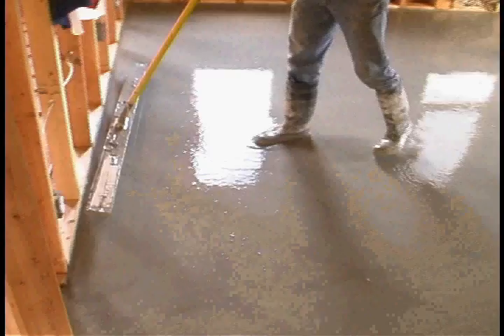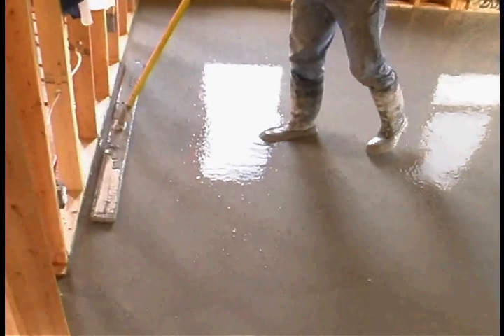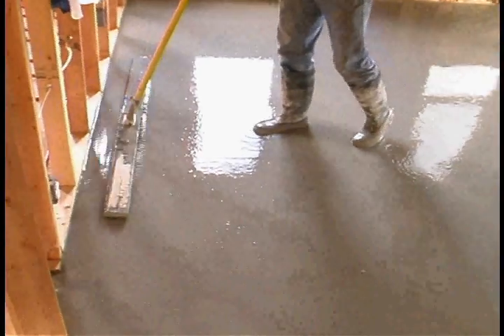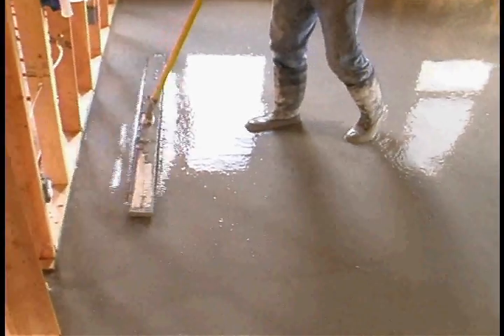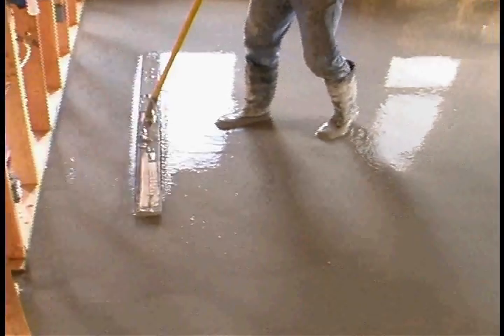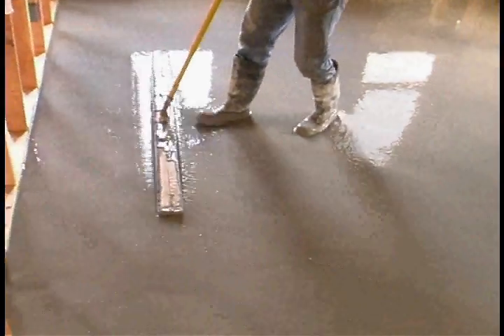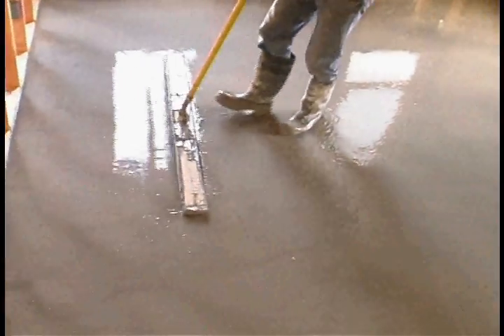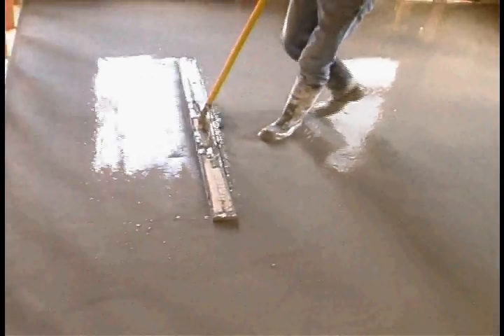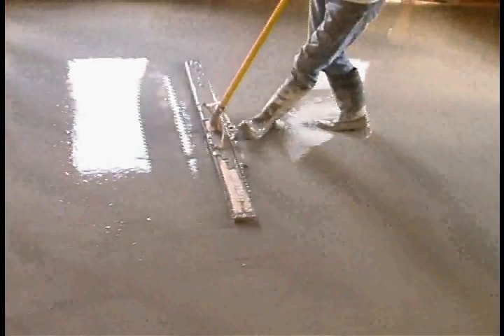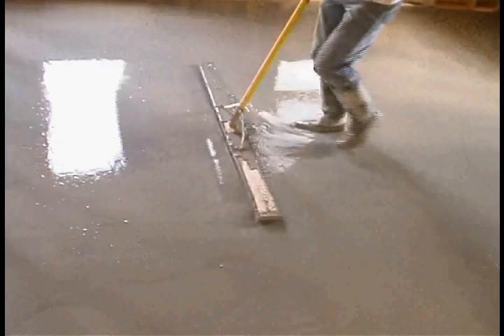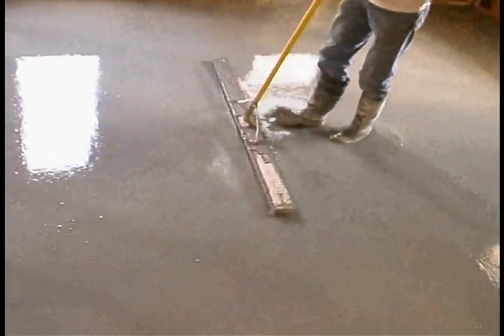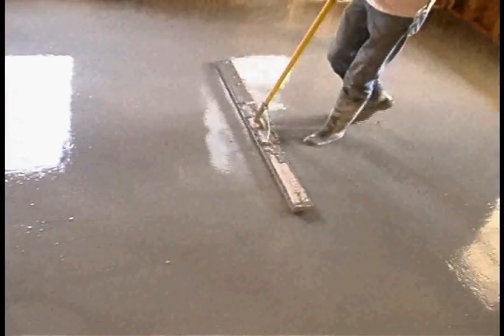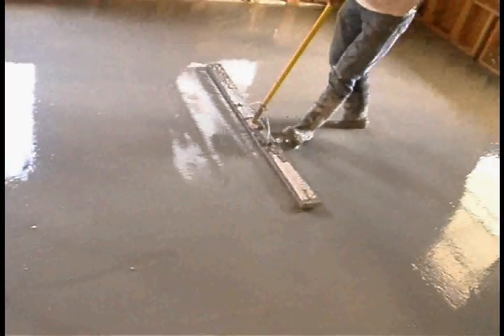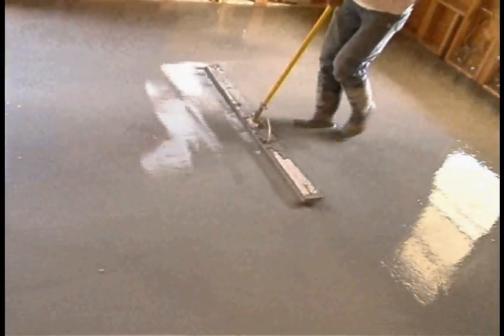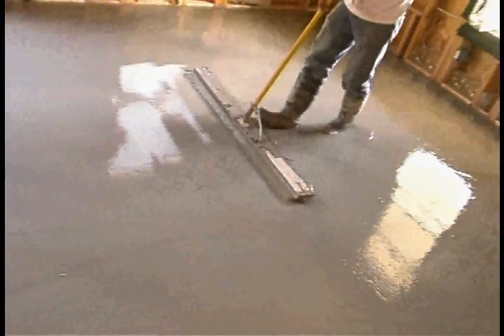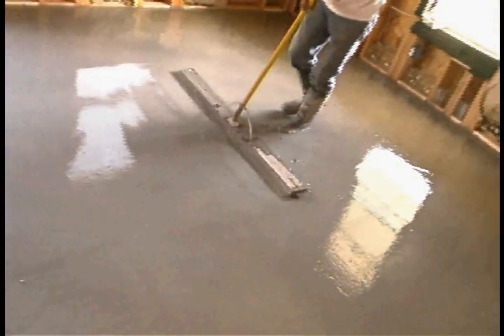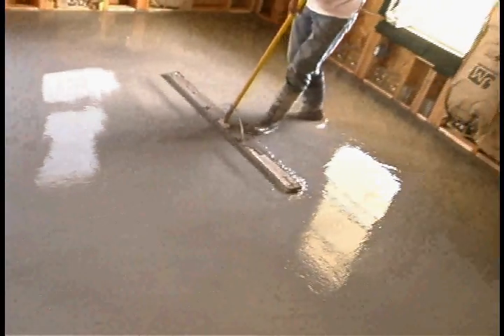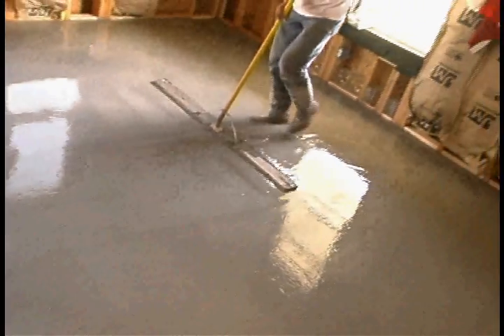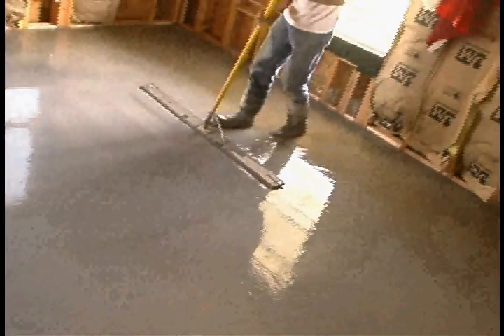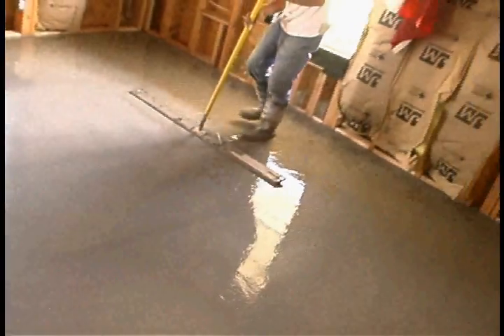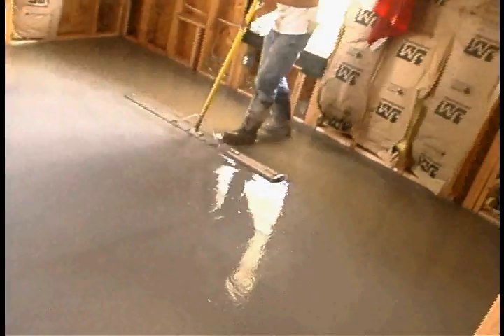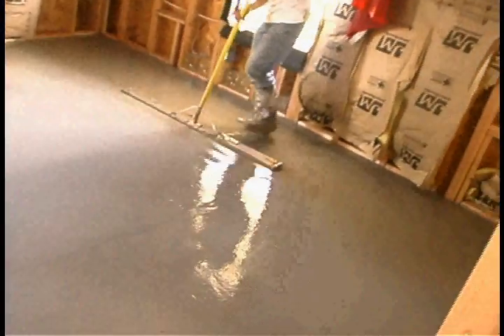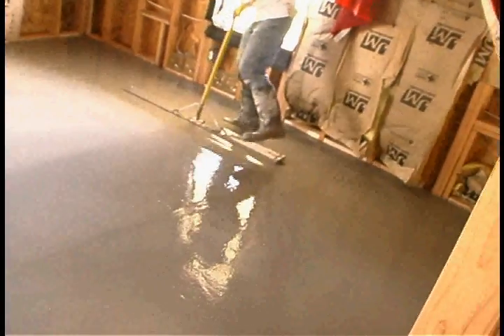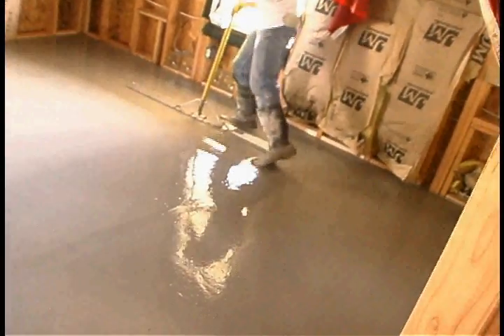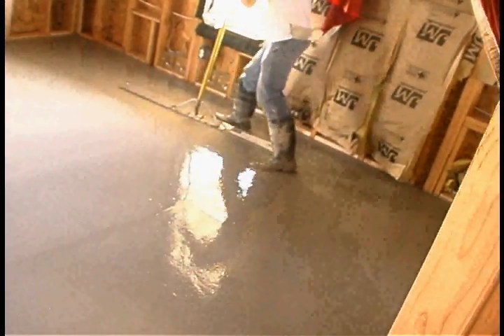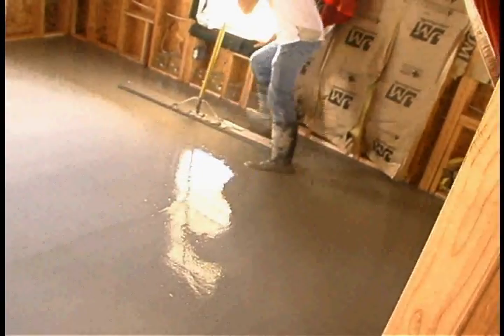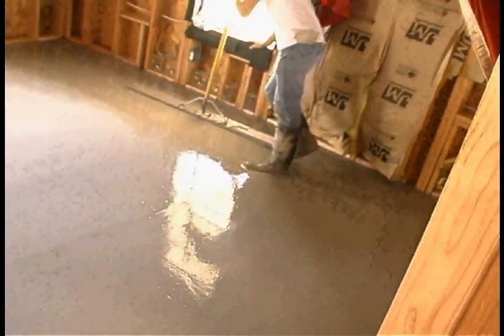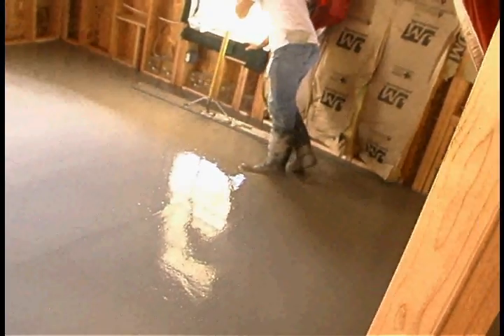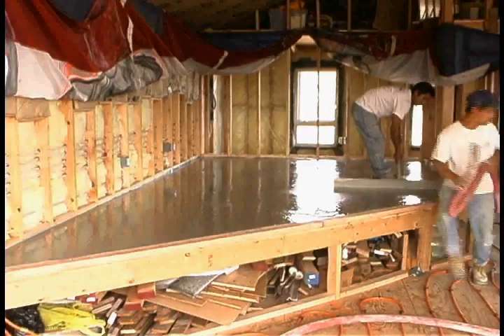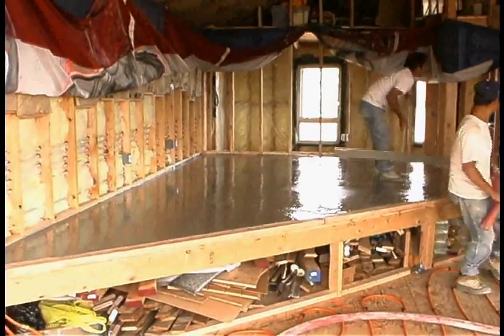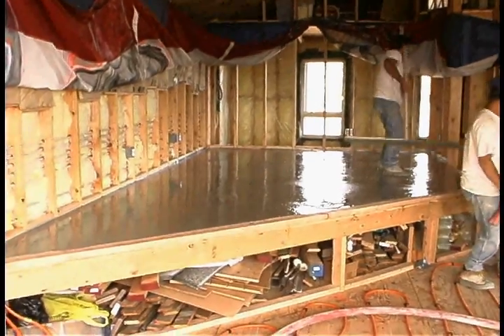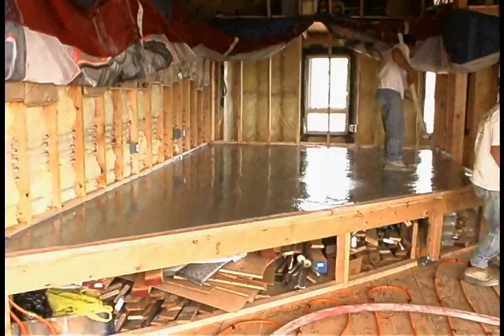Normally you will have anywhere from a minimum of 1.5 inch thickness to 2 inches or more. The lightweight gypcrete cement is made strictly for providing radiant heat transfer. It is not a structural cement type.